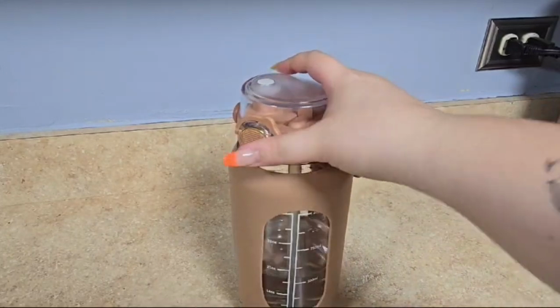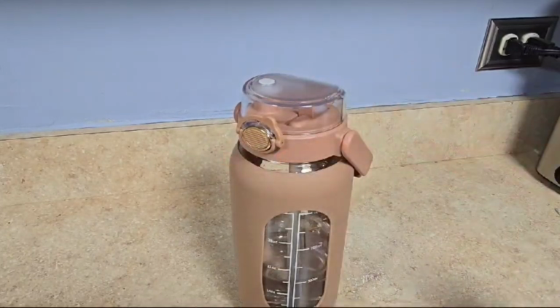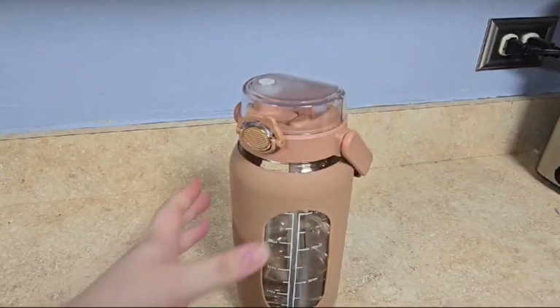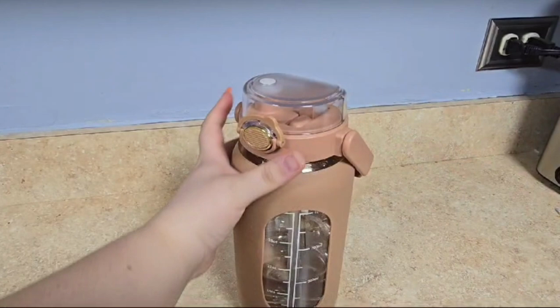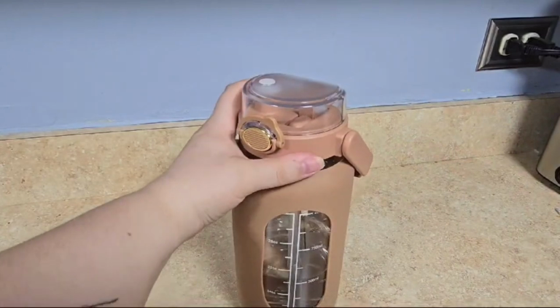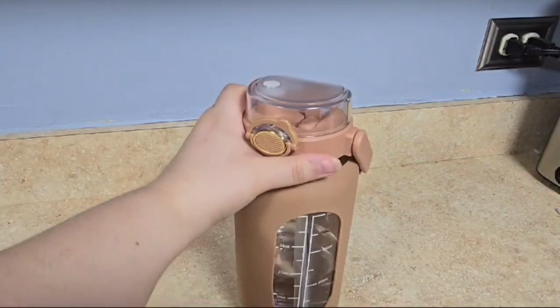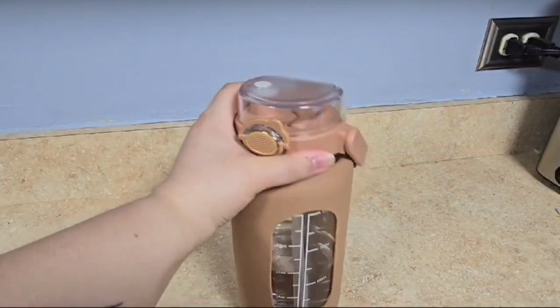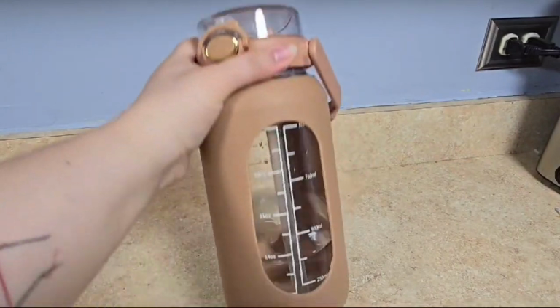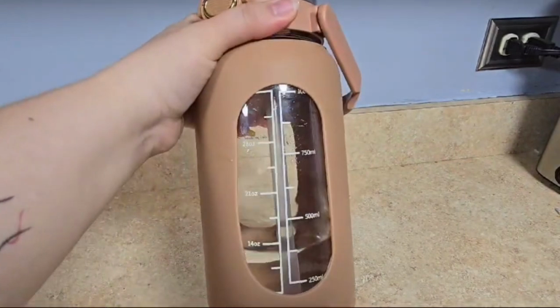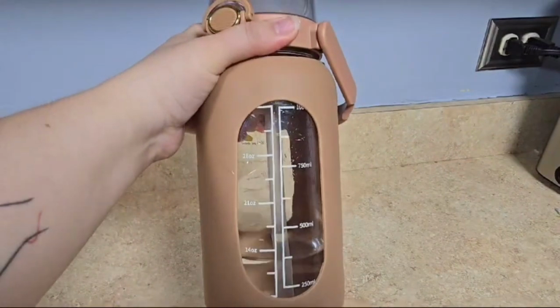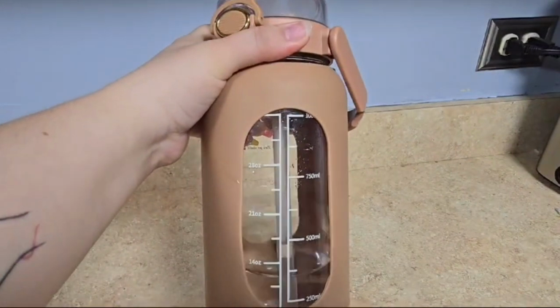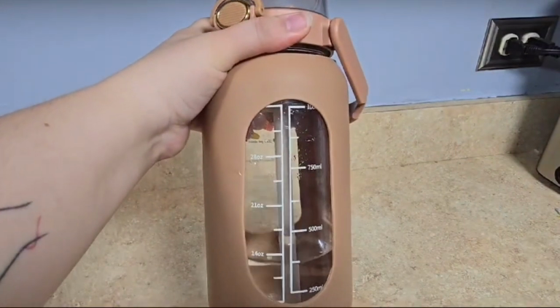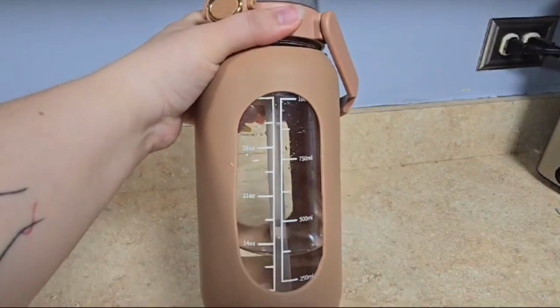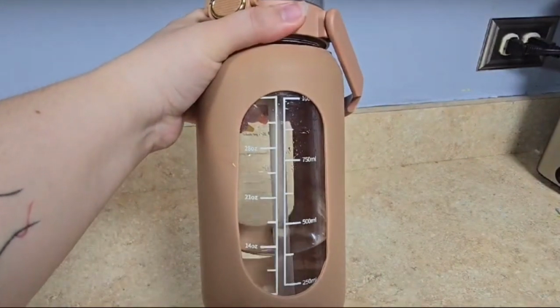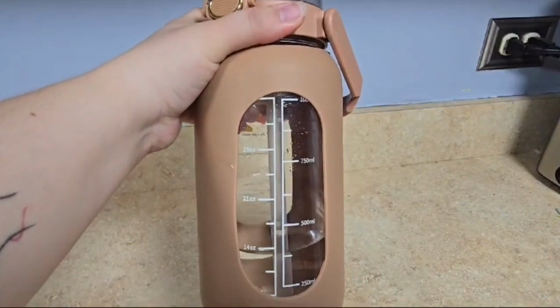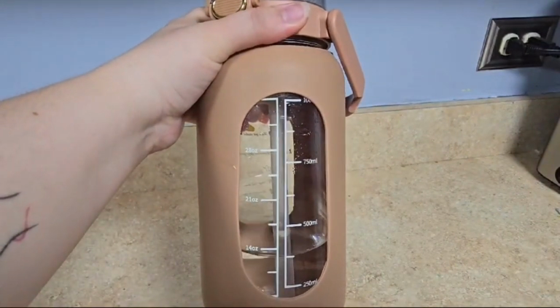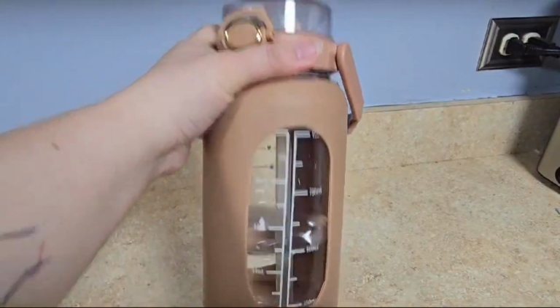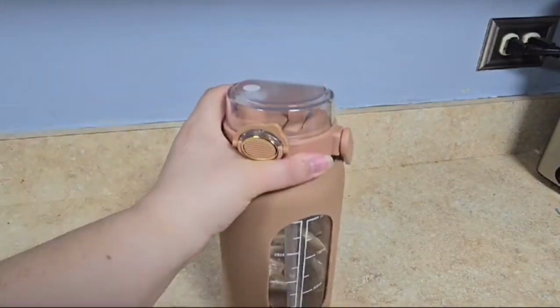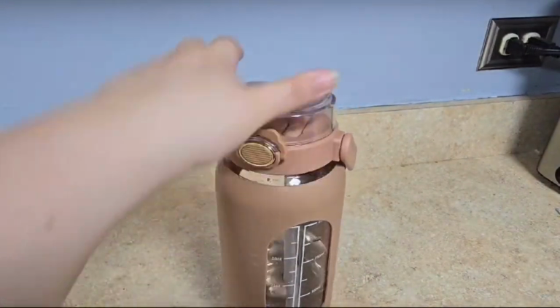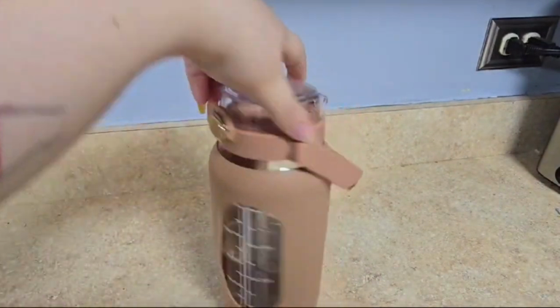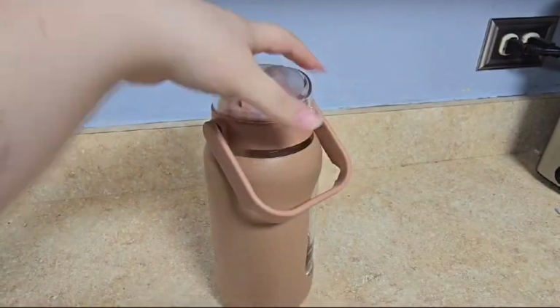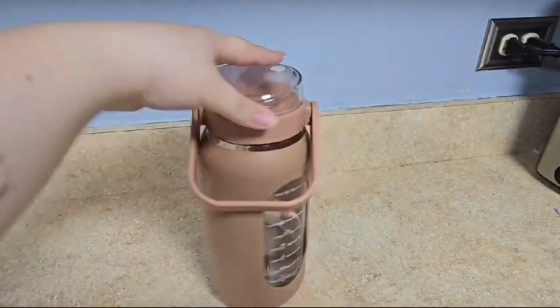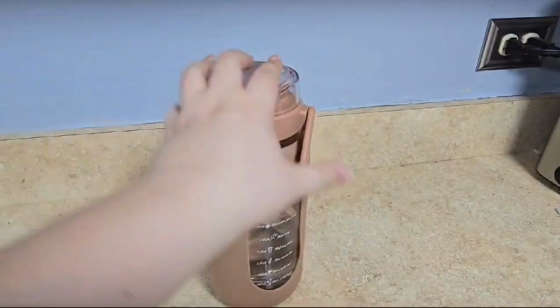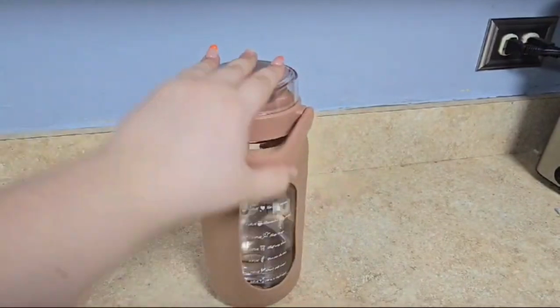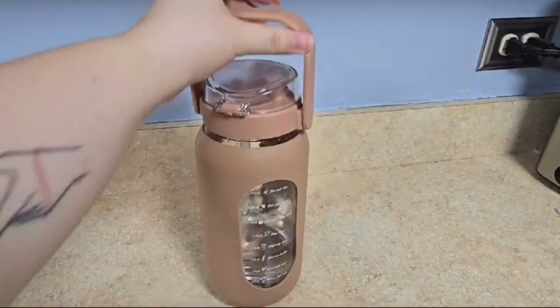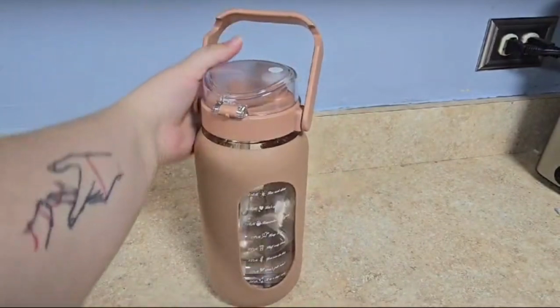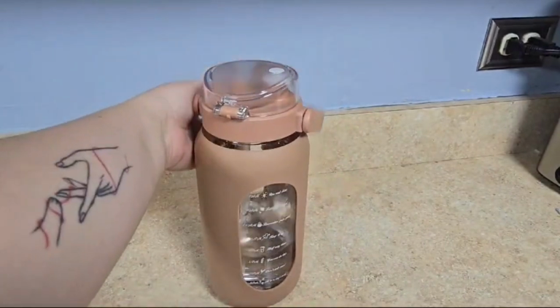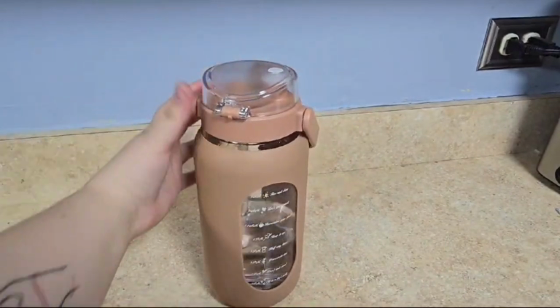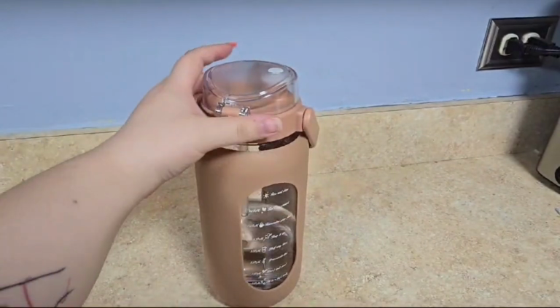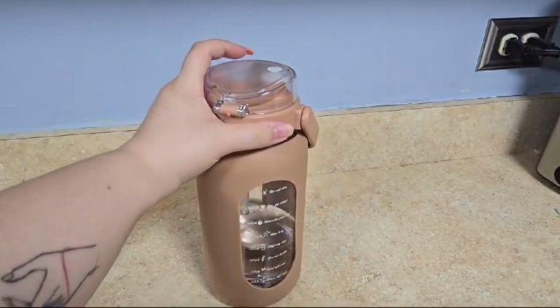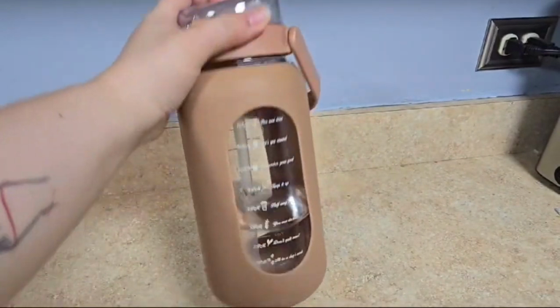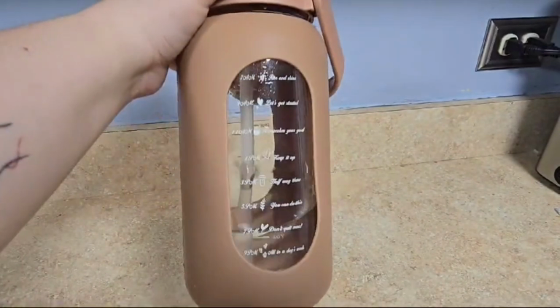One of my favorite features is the way you can track water. On one side it has the measurement lines for volume, but on the other it has a time tracker with cute motivational messages.